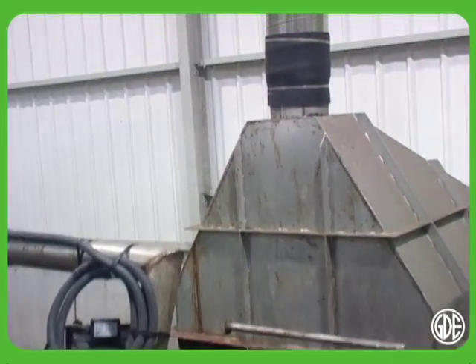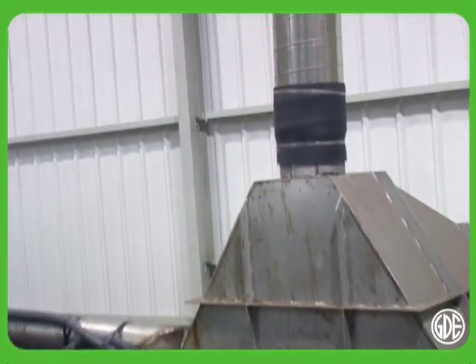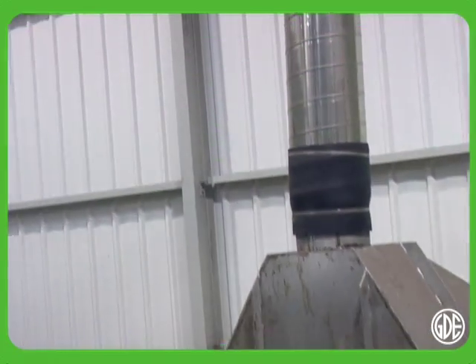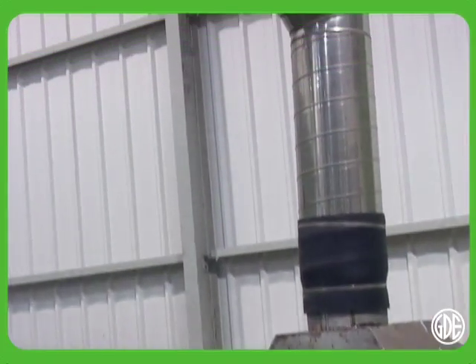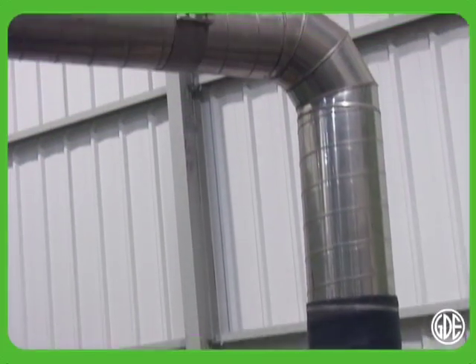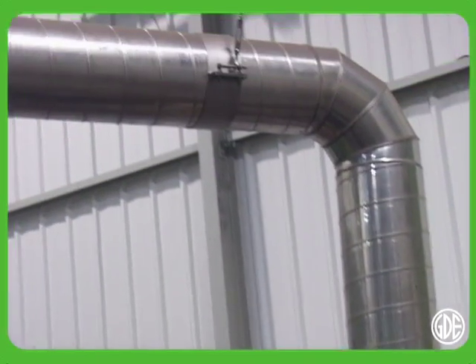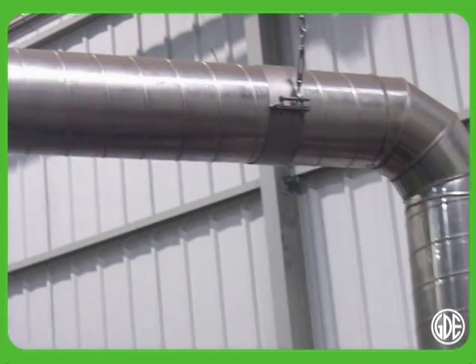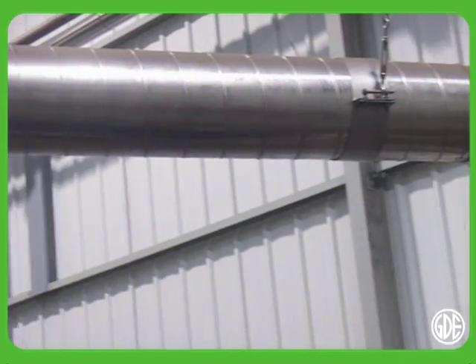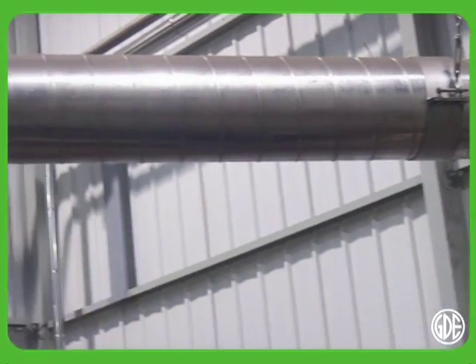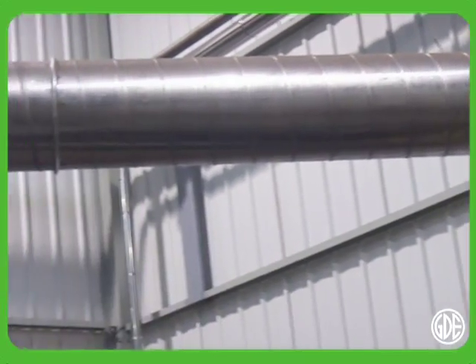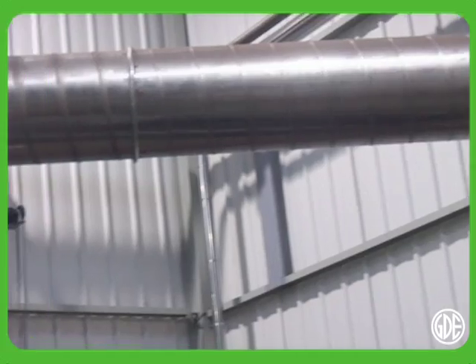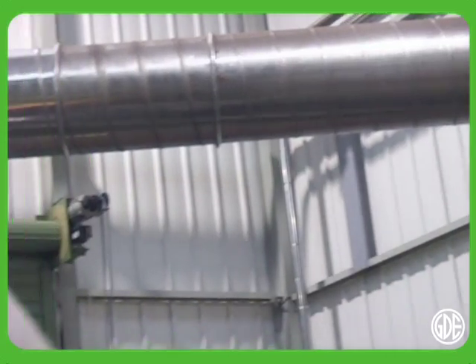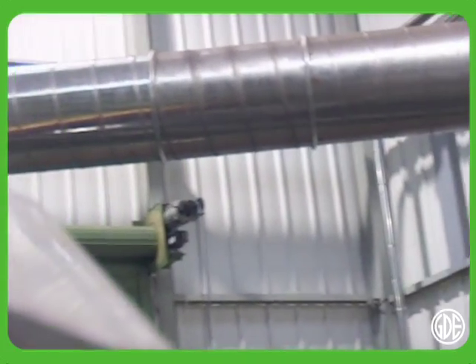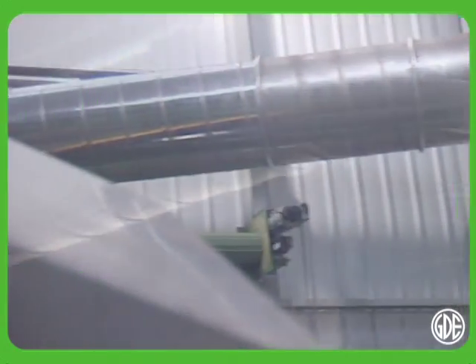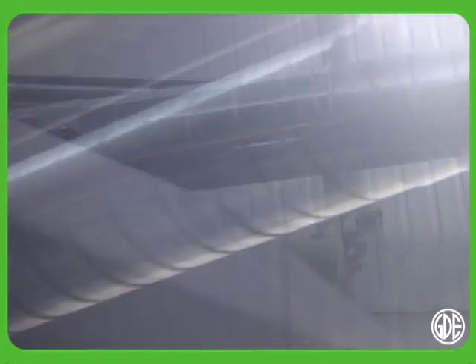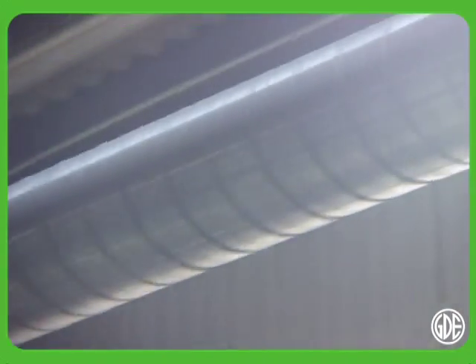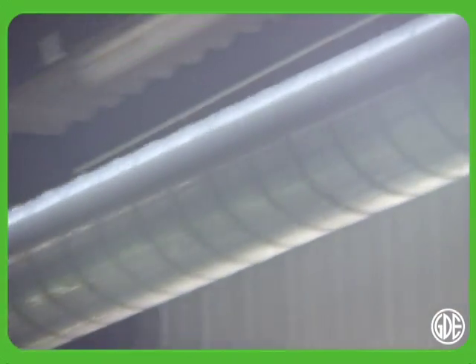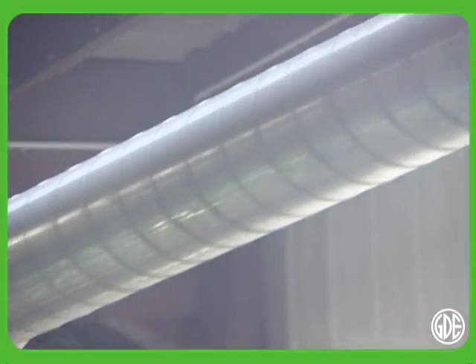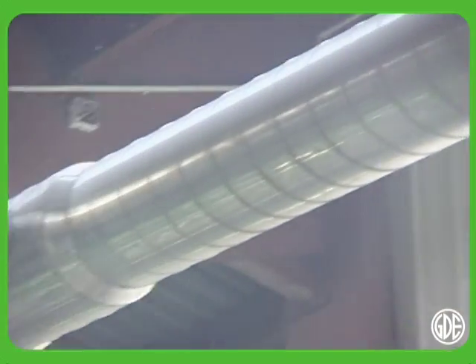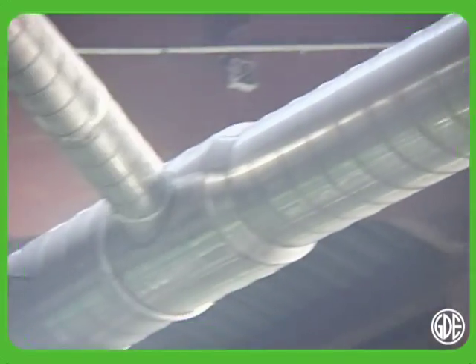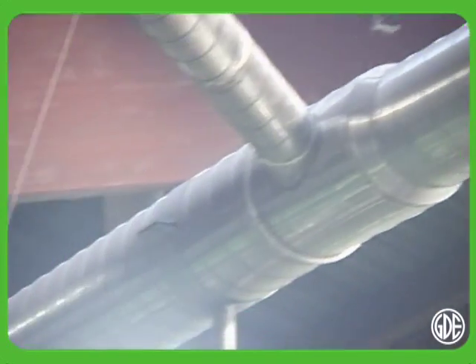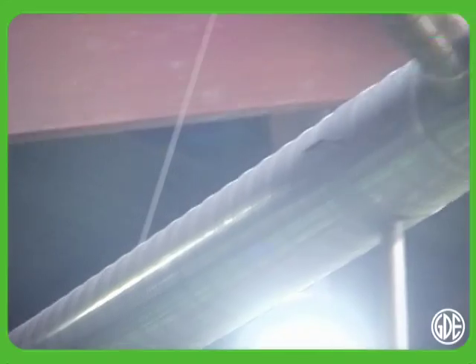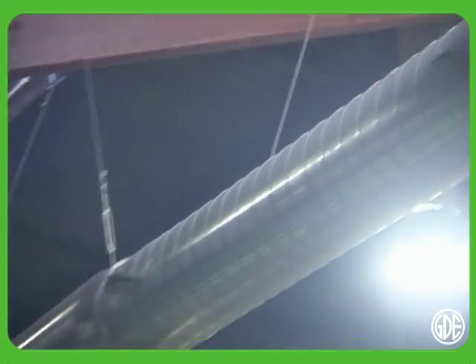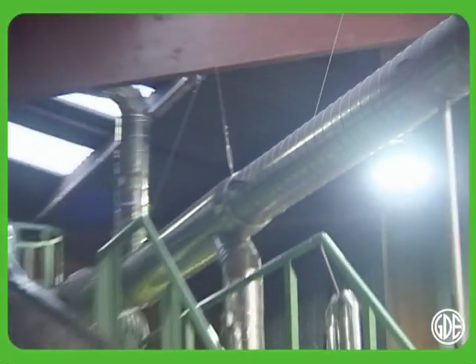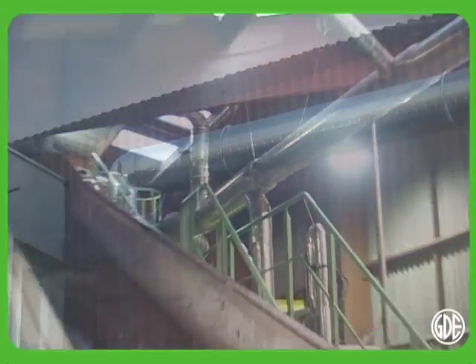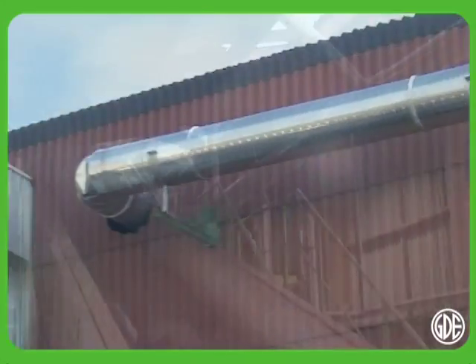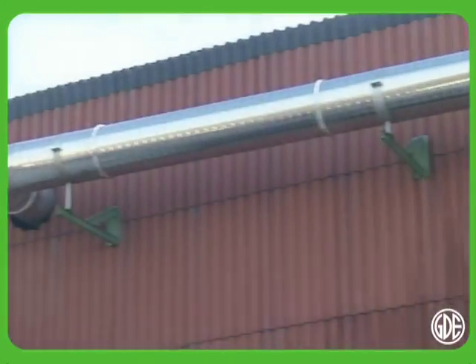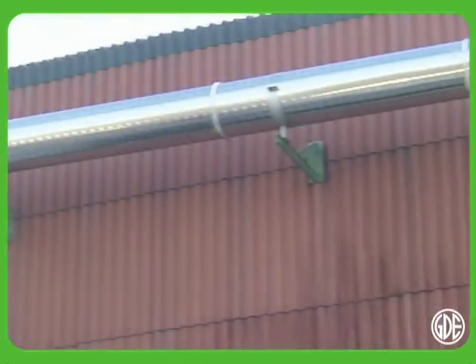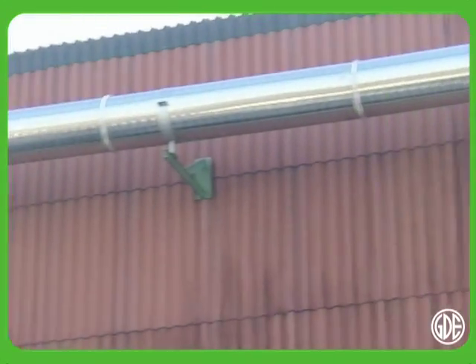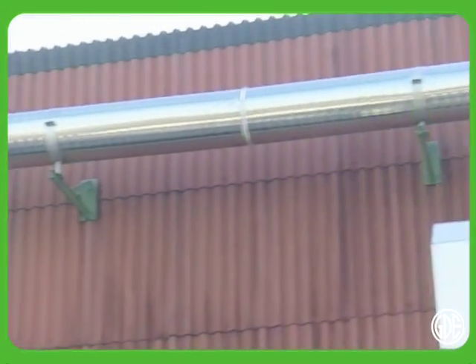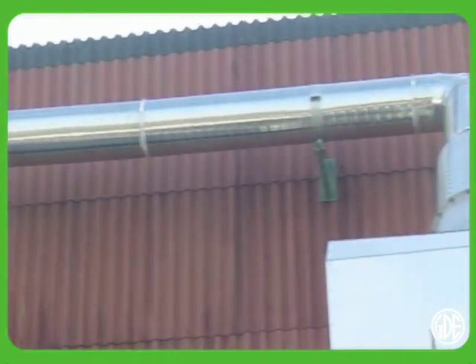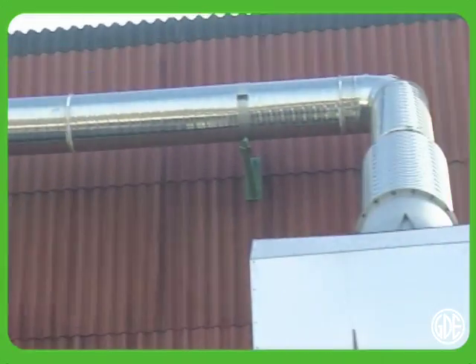This breaking unit is the only one in France which is completely closed. The recycling line is also the only one equipped with a forced ventilation system, which constantly sucks air in and treats it before releasing it outside.